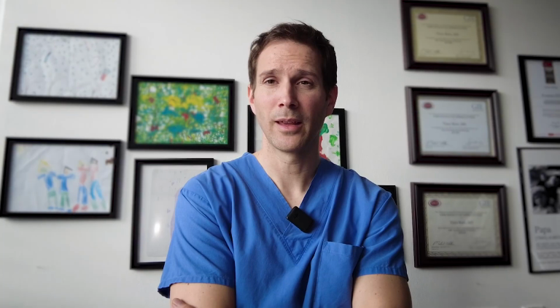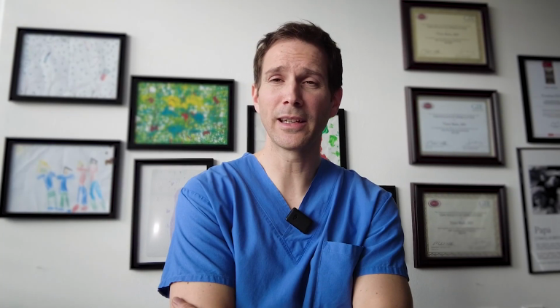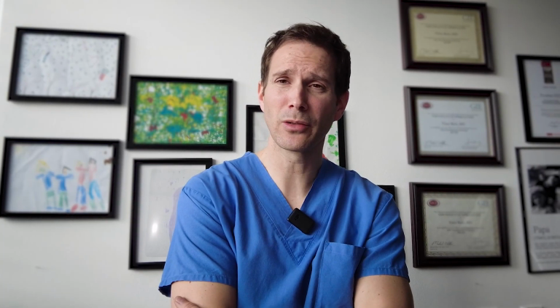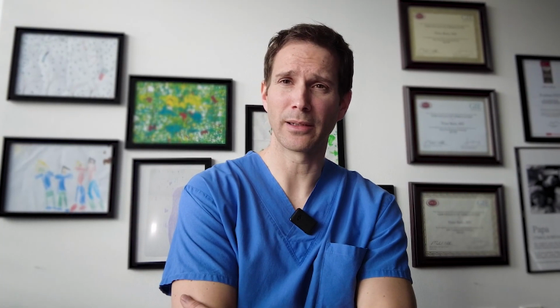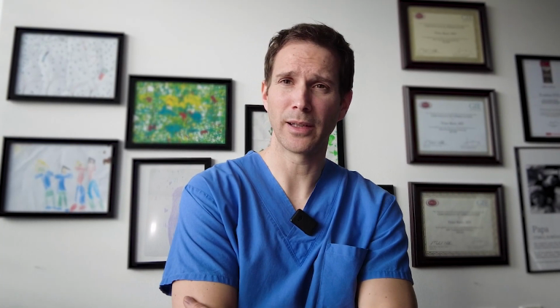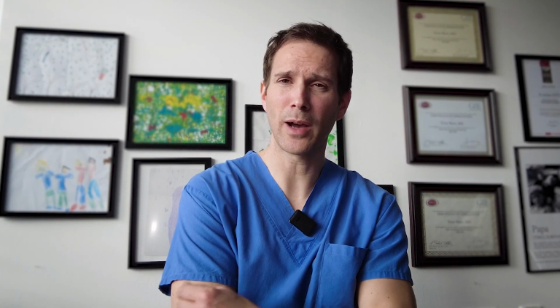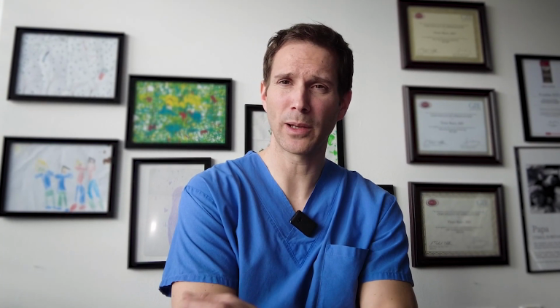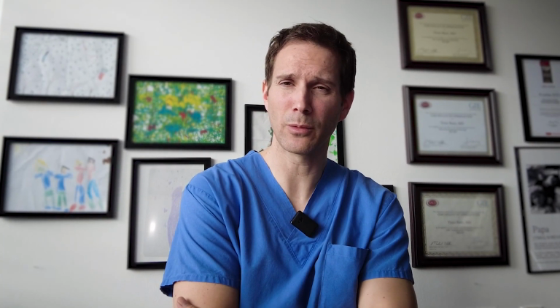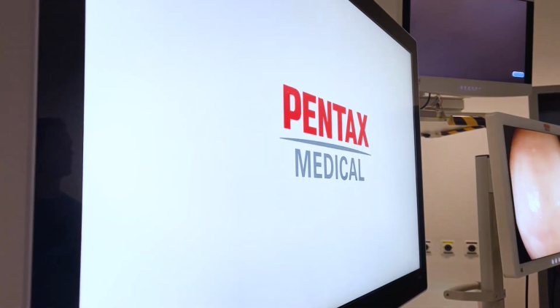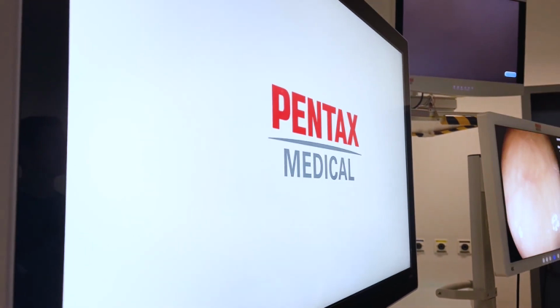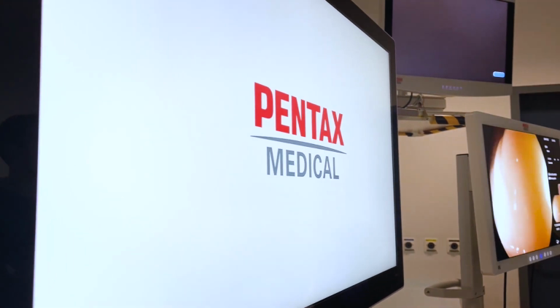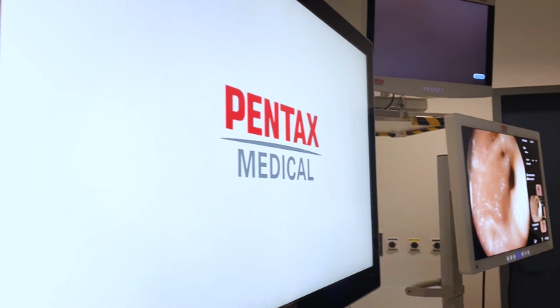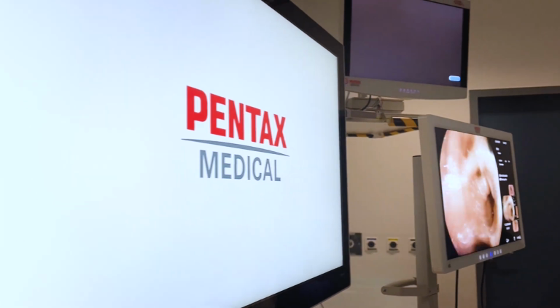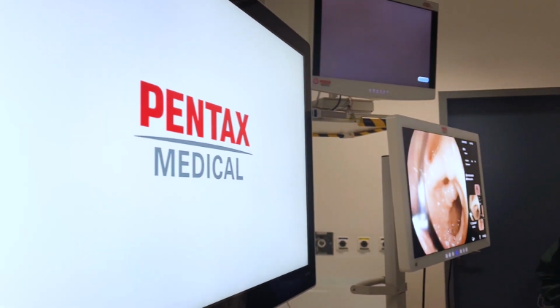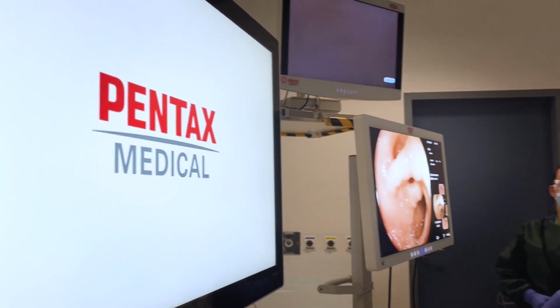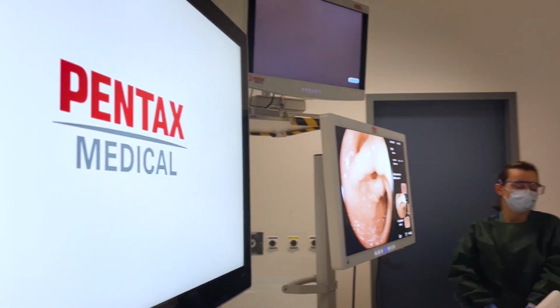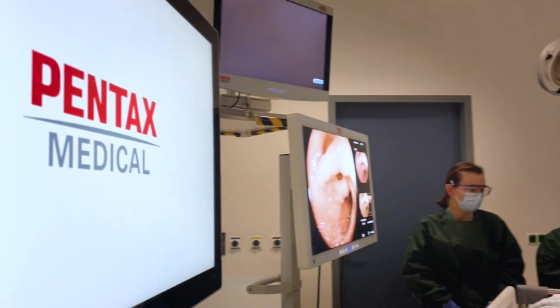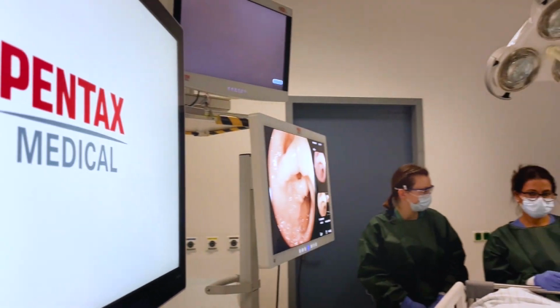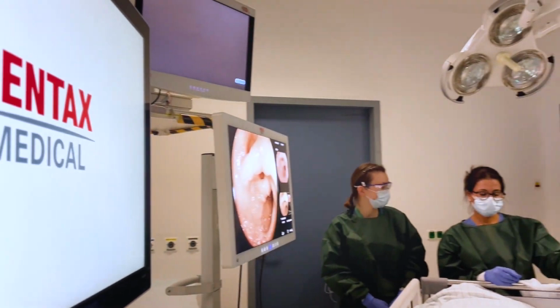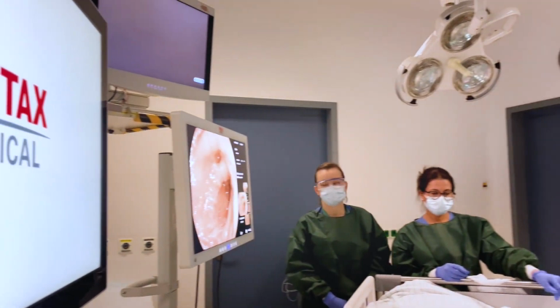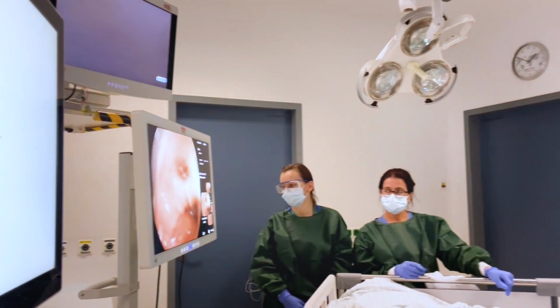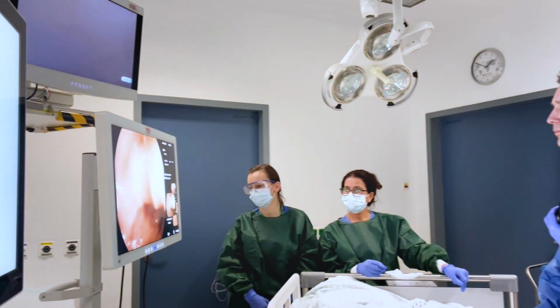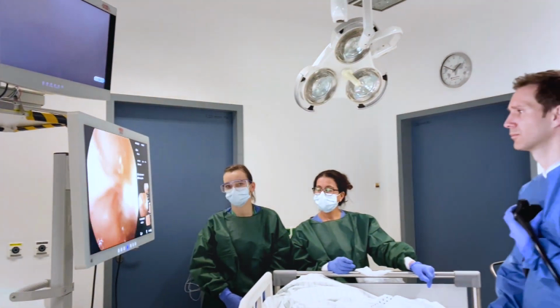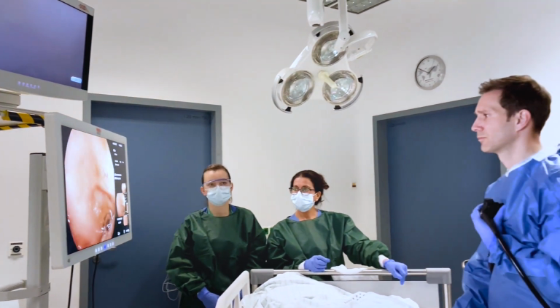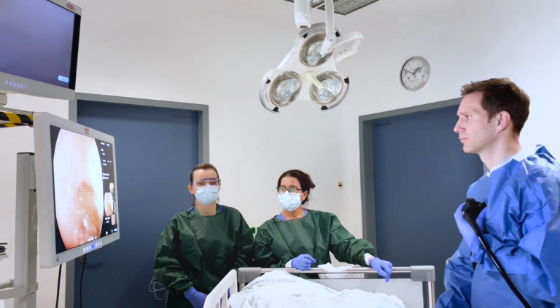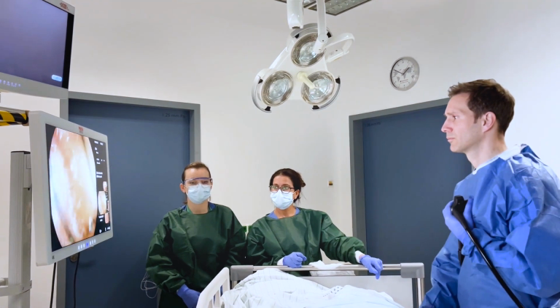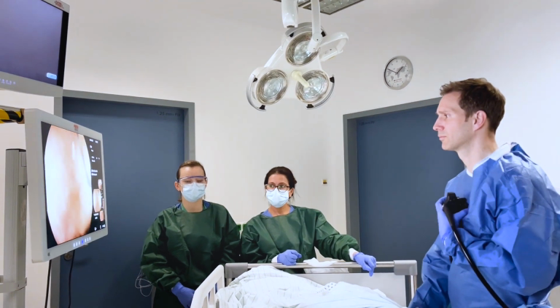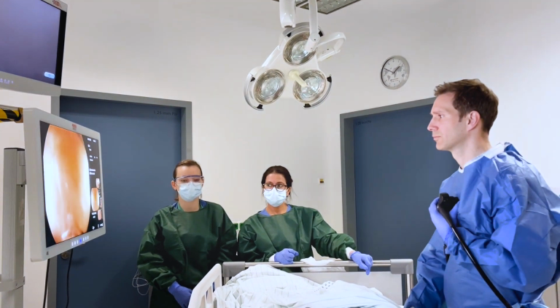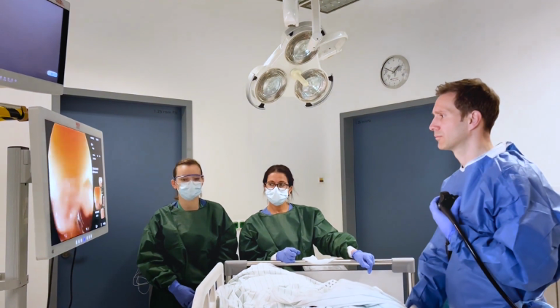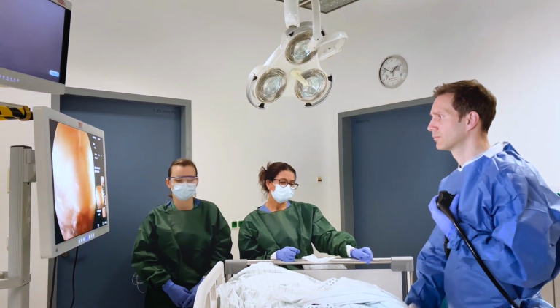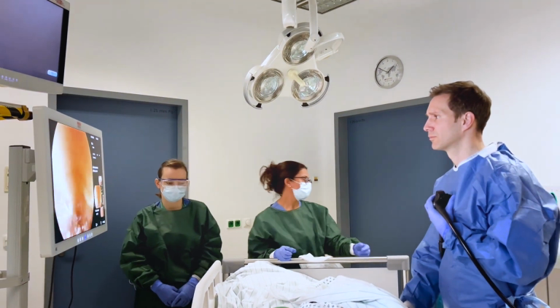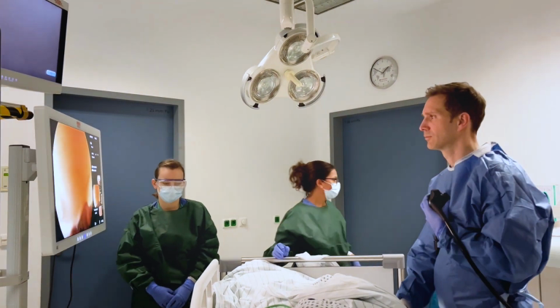In addition to that, in the new i20 scope generation we now have the possibility to manually adjust scope stiffness, and thereby improve ergonomics during daily endoscopic routine.